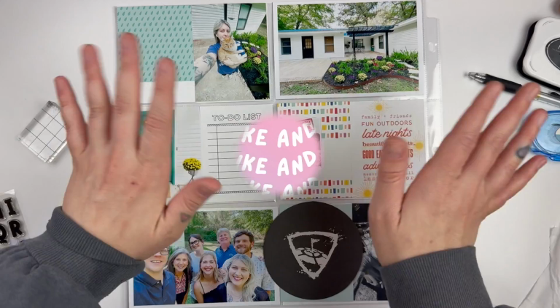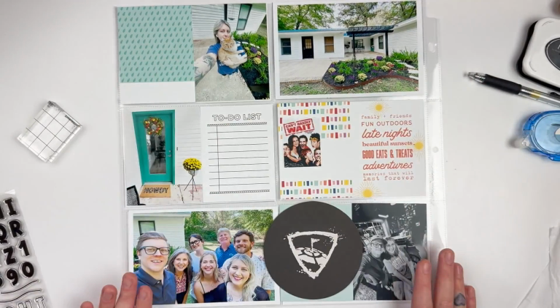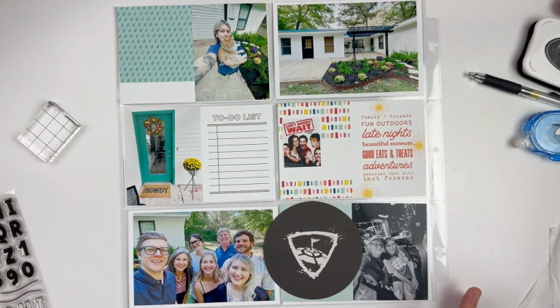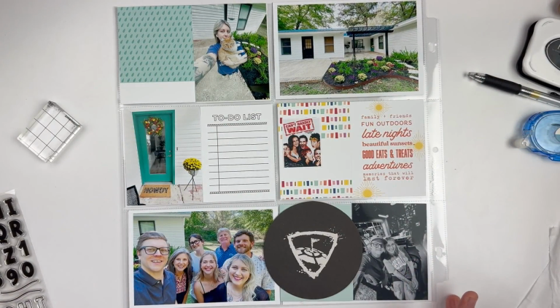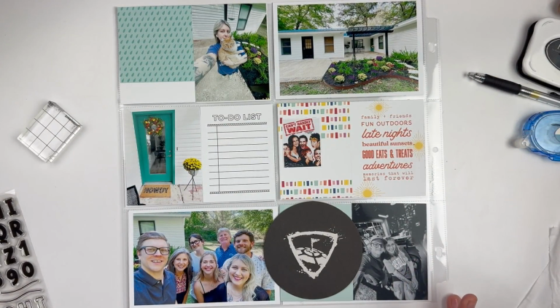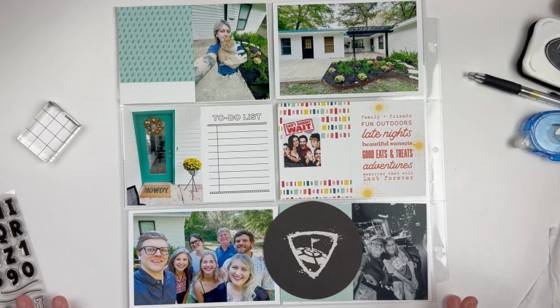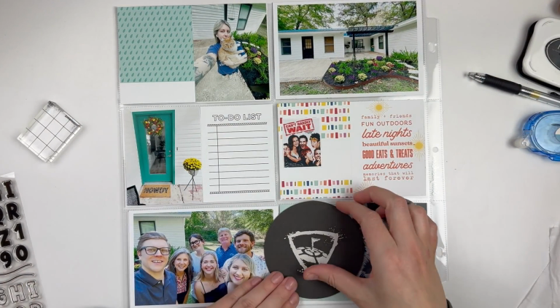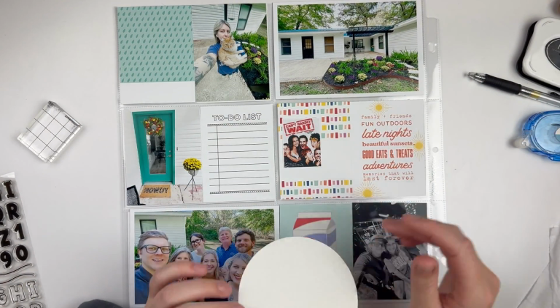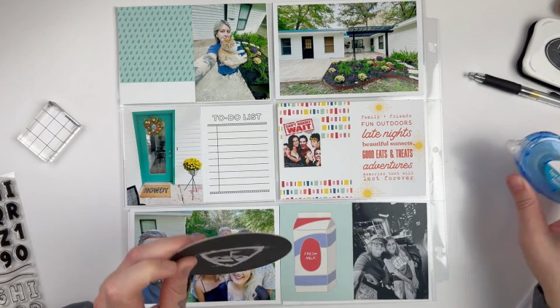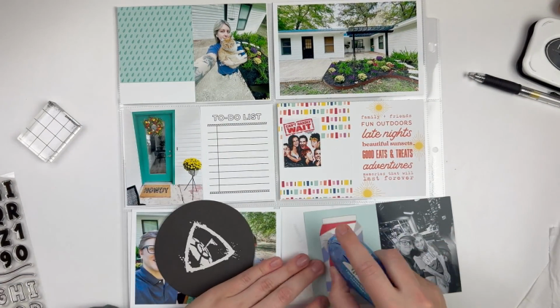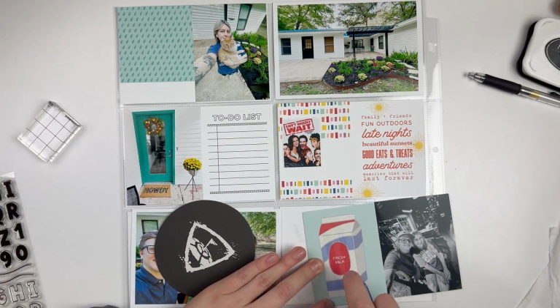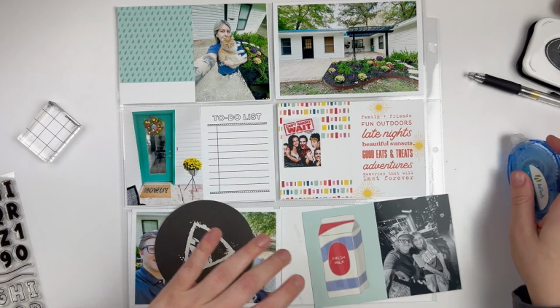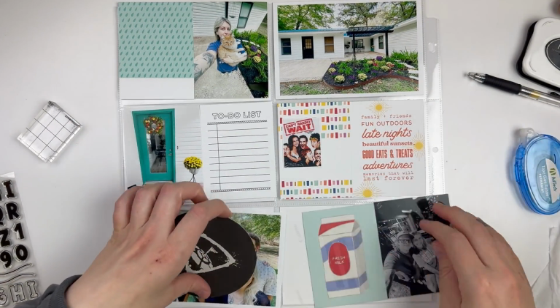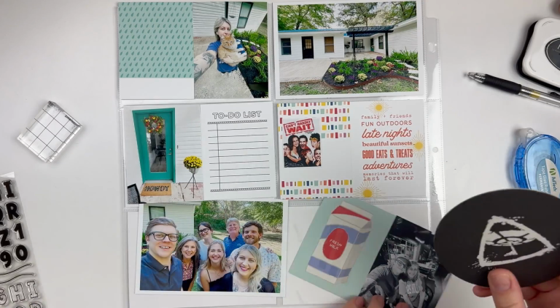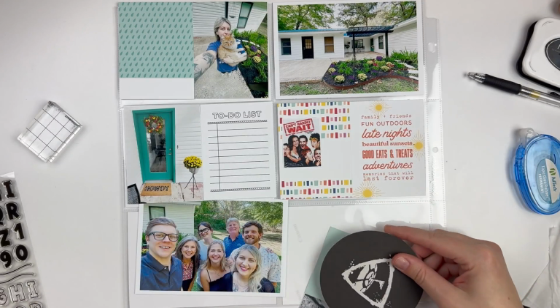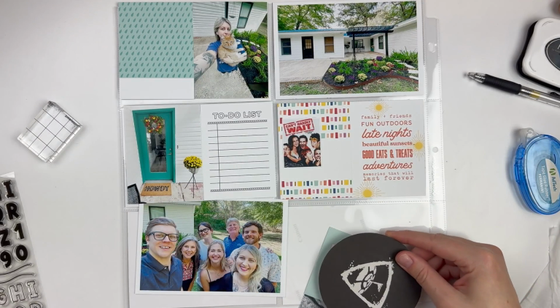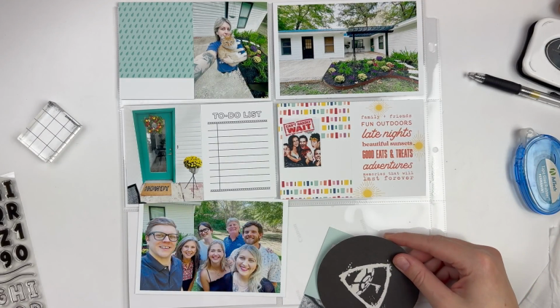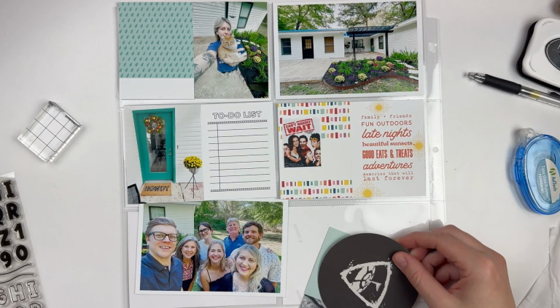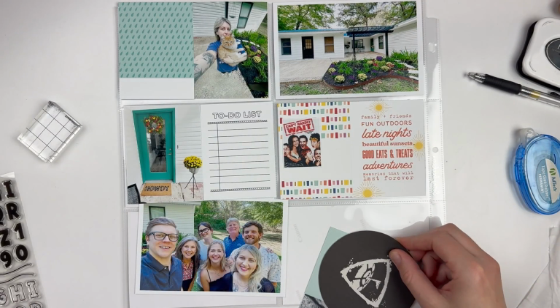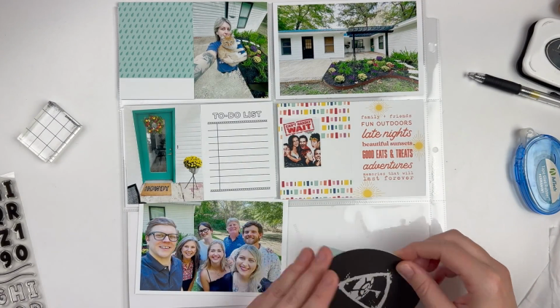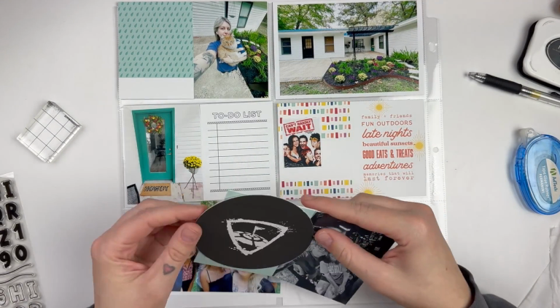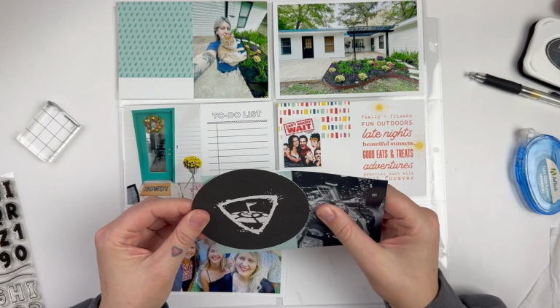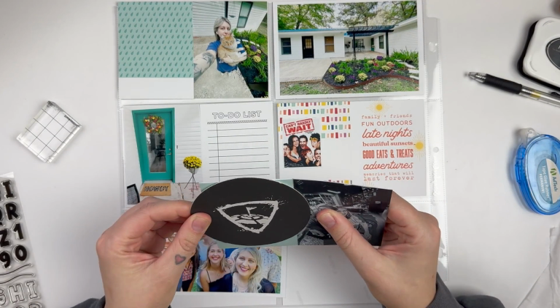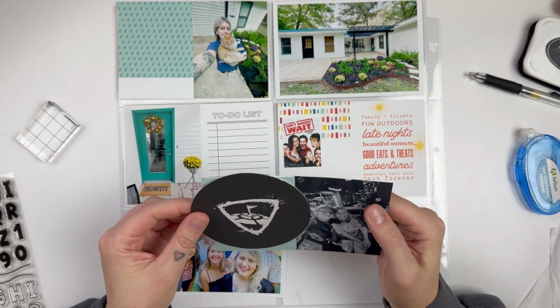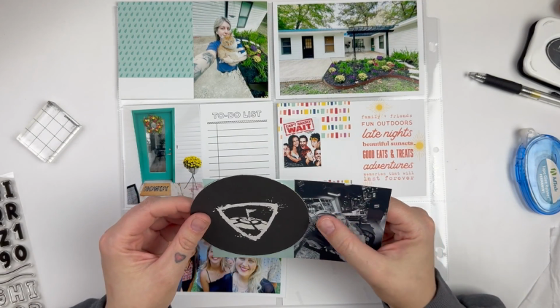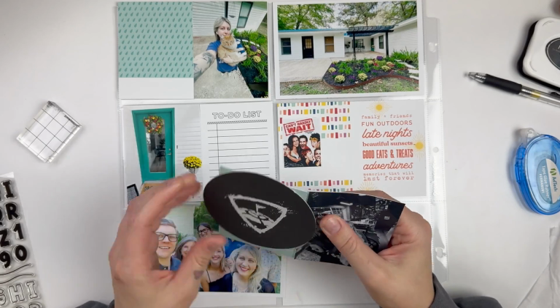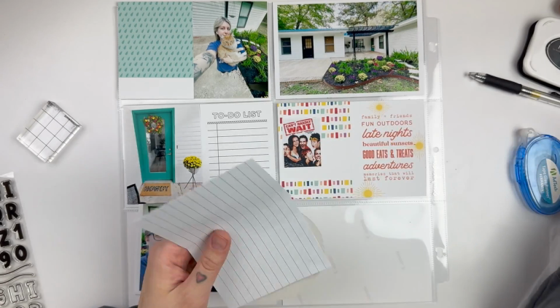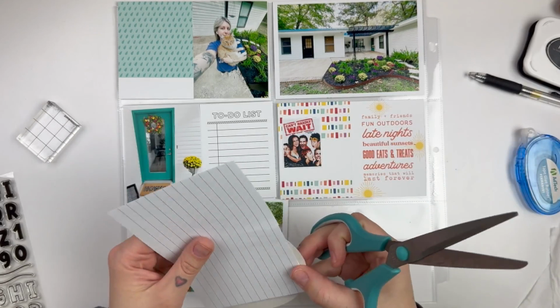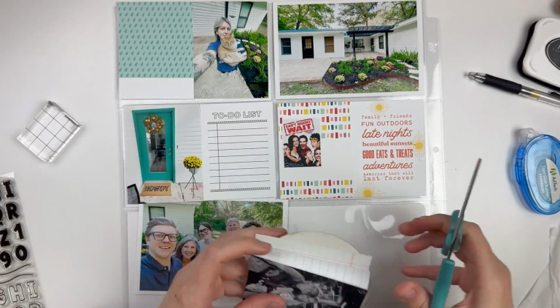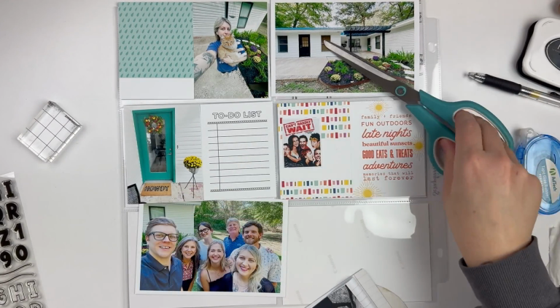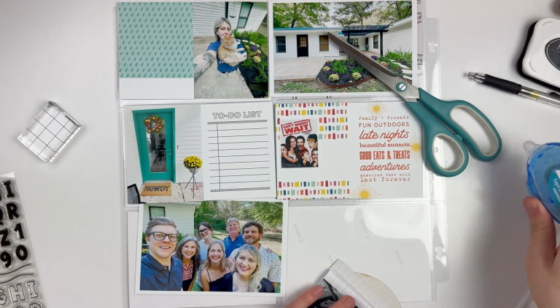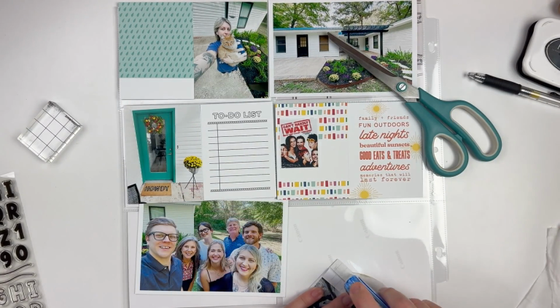Hi everyone, it's Leilani. Welcome back to my channel. Today we are going to be working on another project — a life spread for week 36 of 2024.